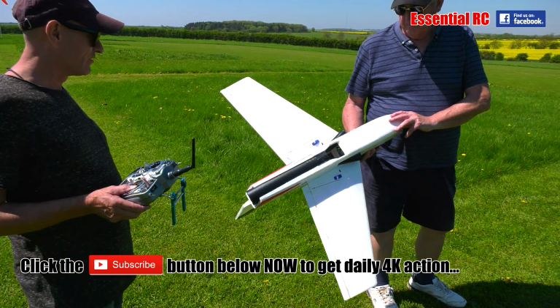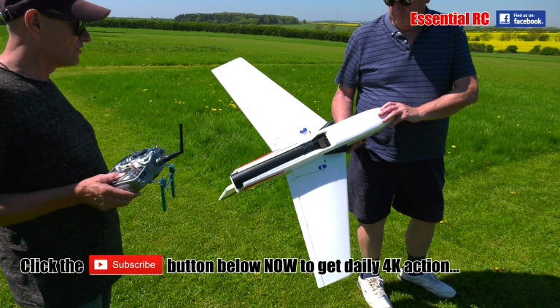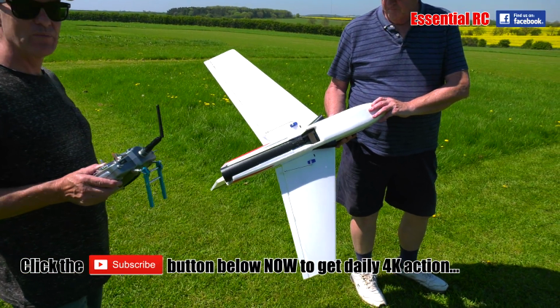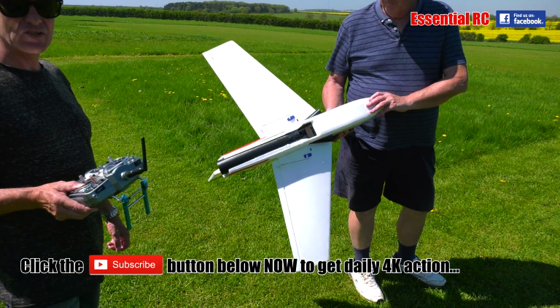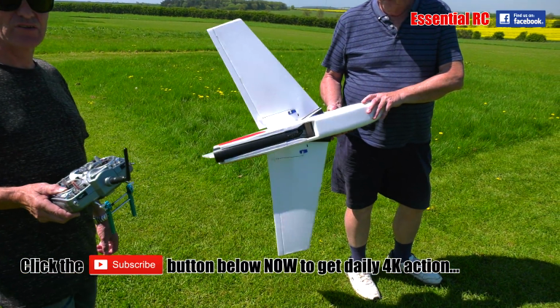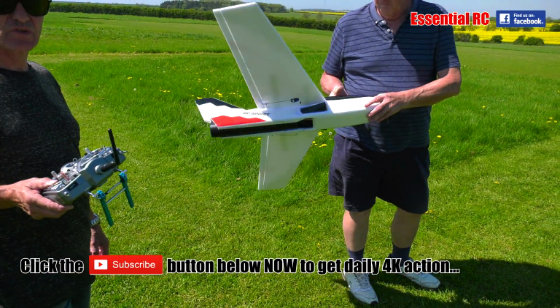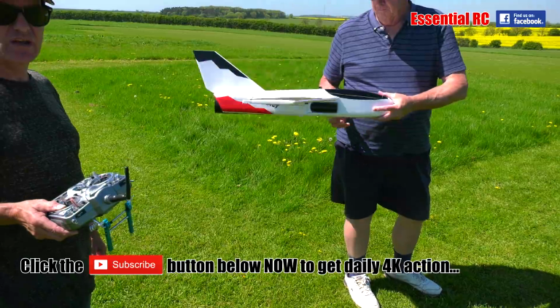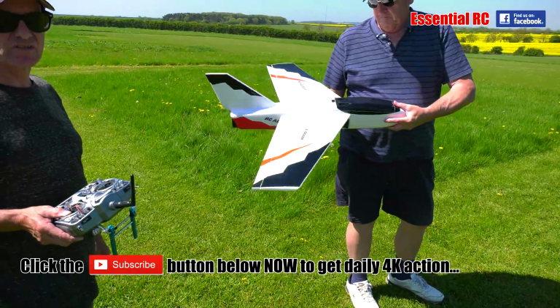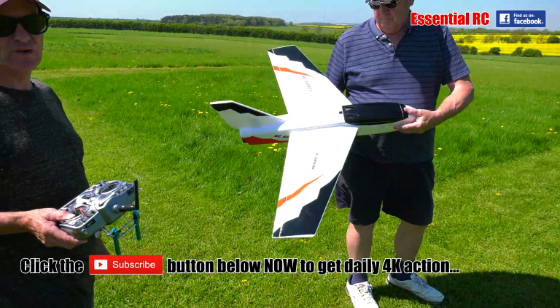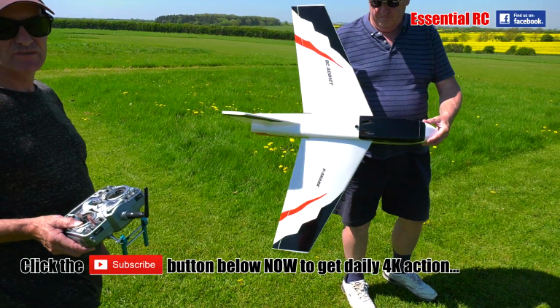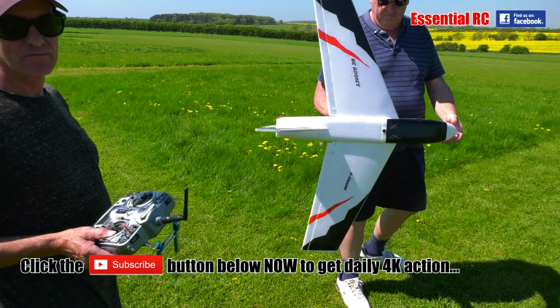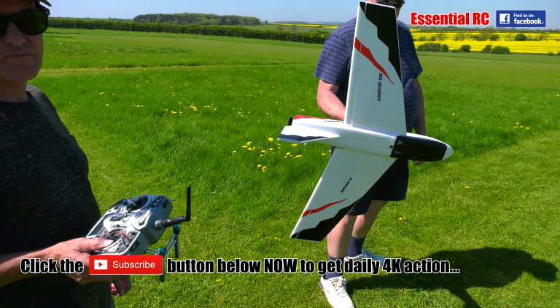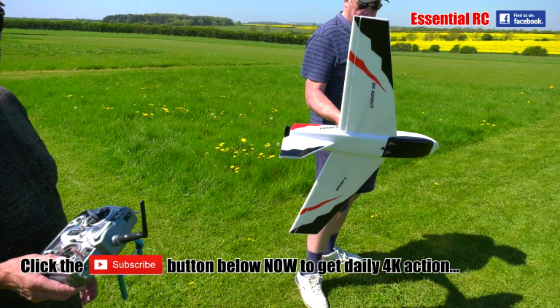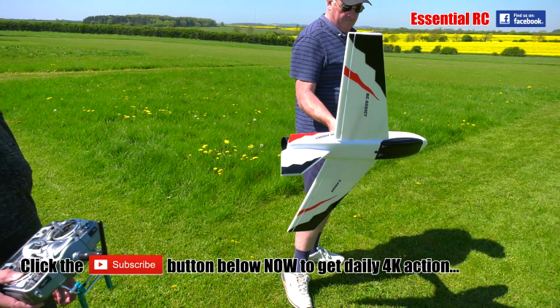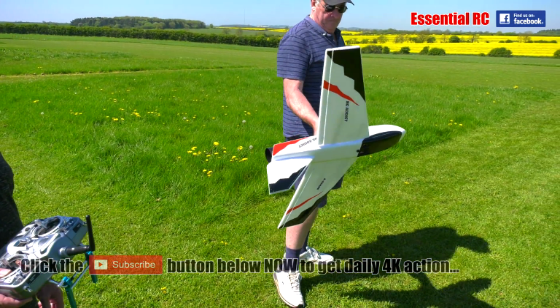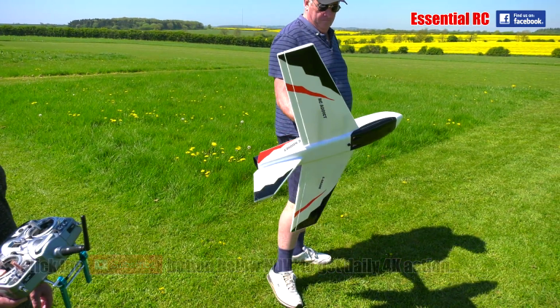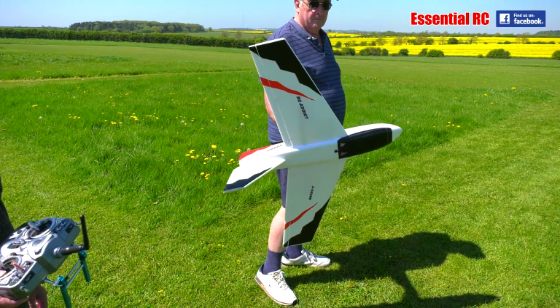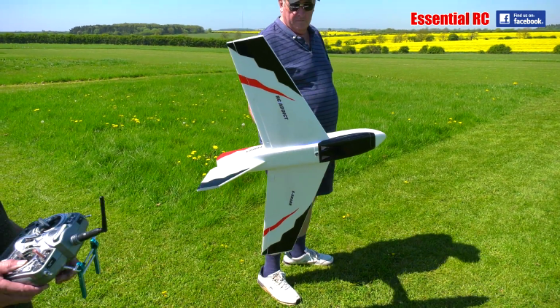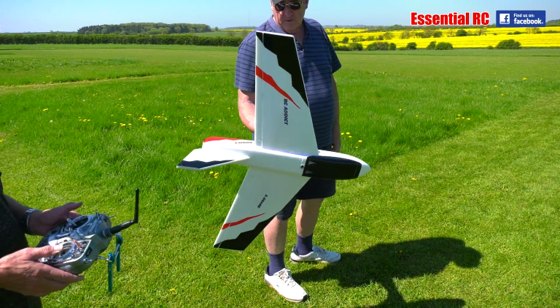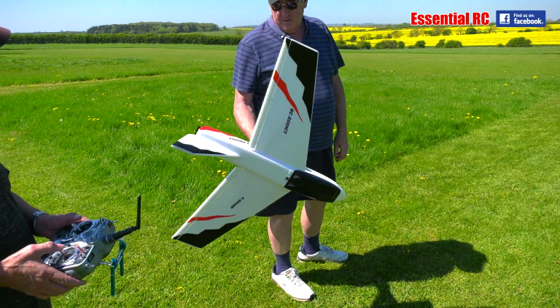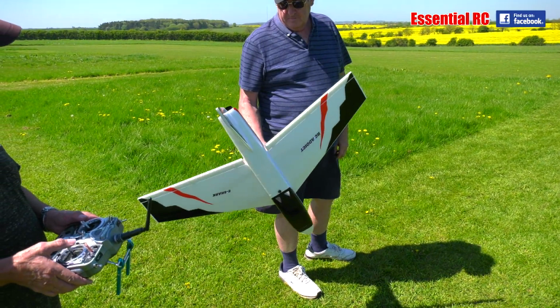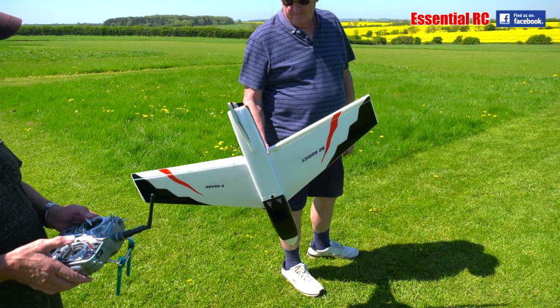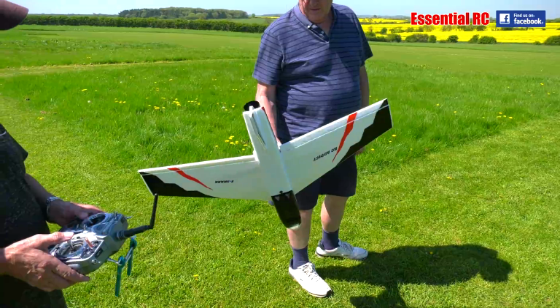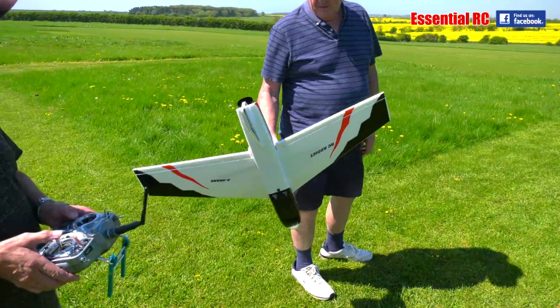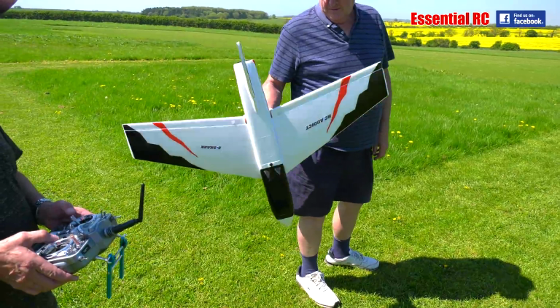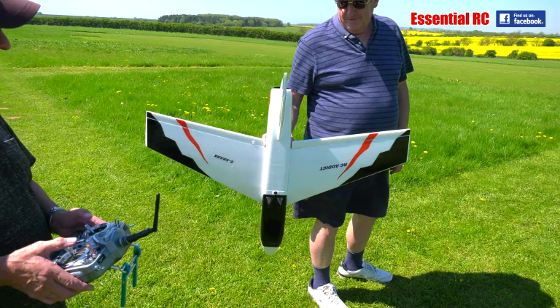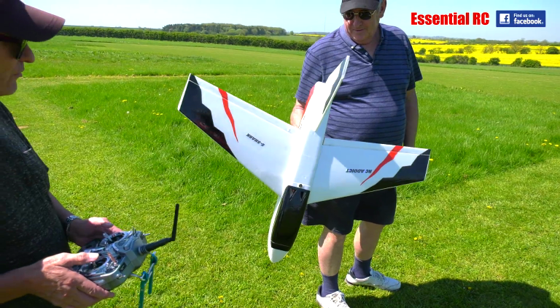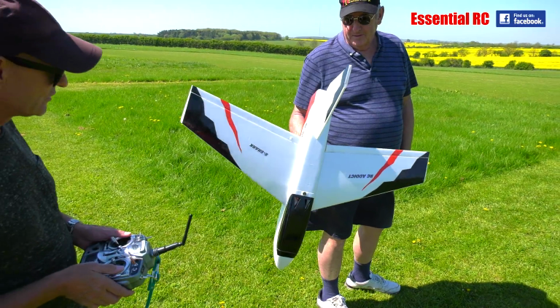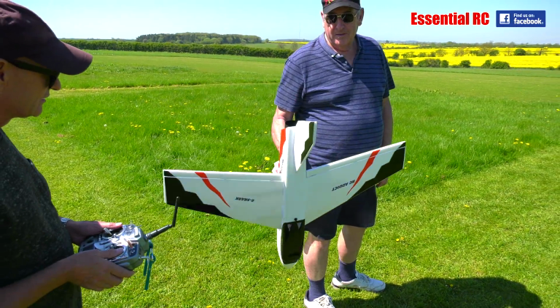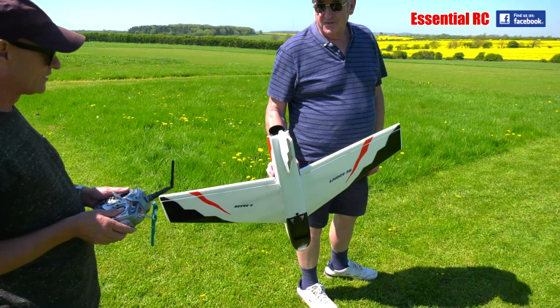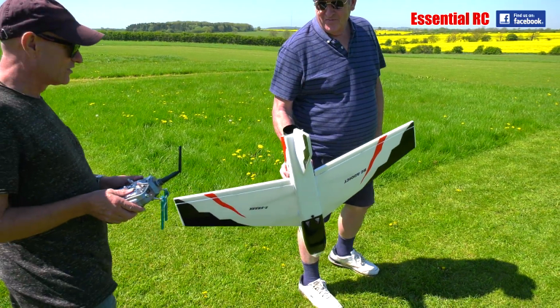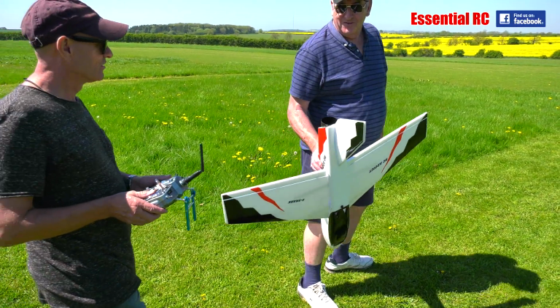So it's going to be a bit slow because it's on 3S, it needs 4S. It's Elevons — just Elevons, just an Elevon mix. So it's like the Vulcans.